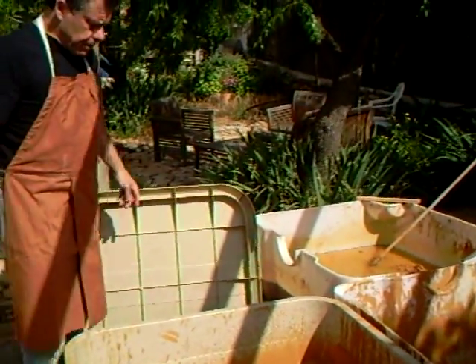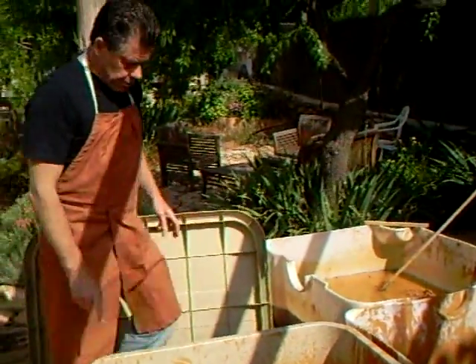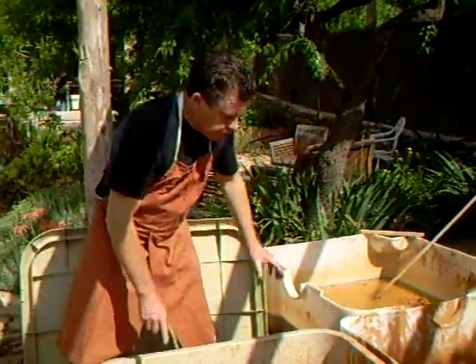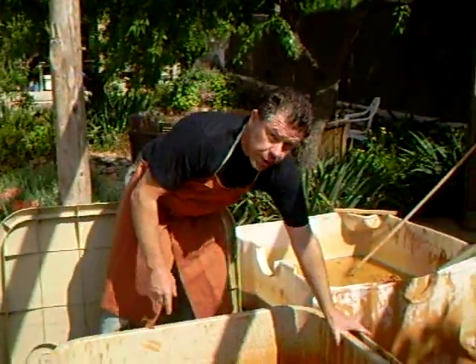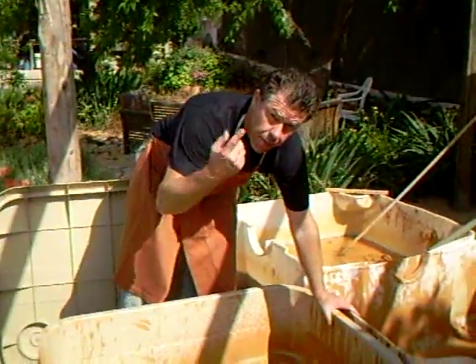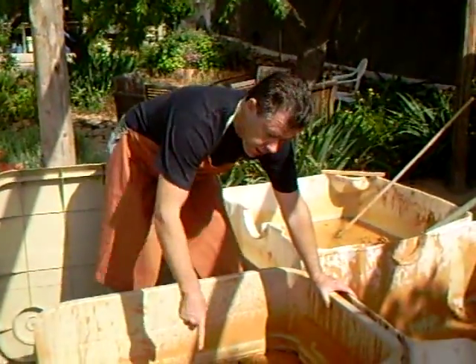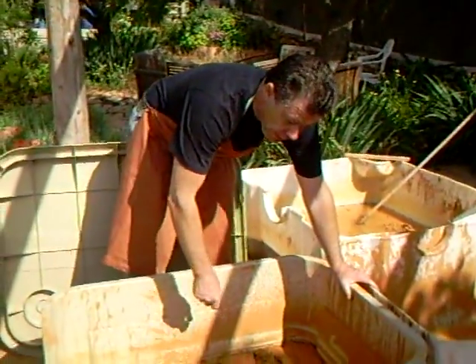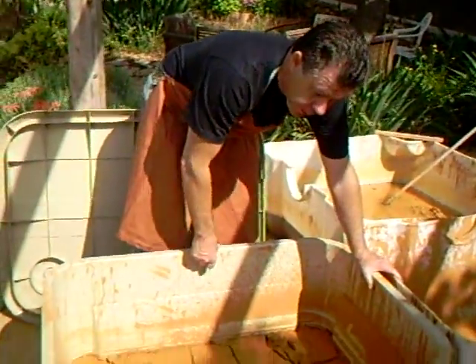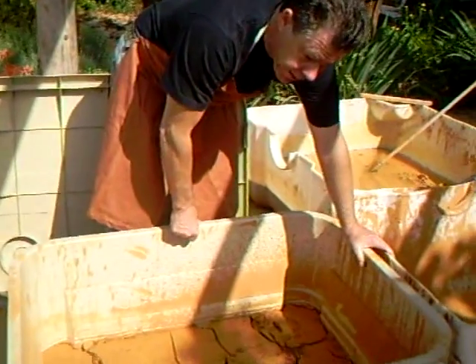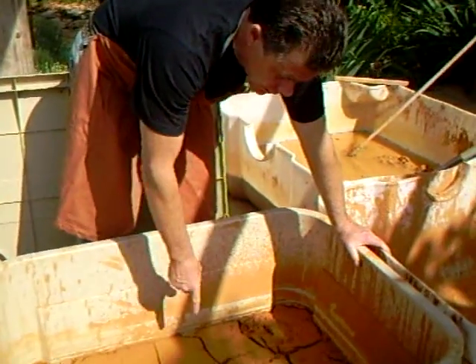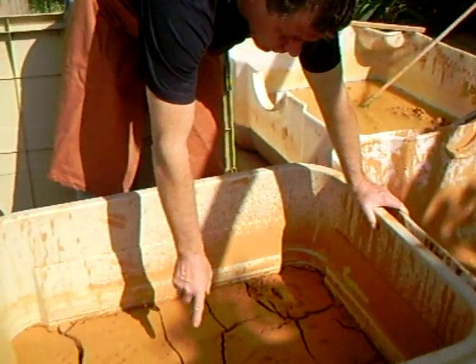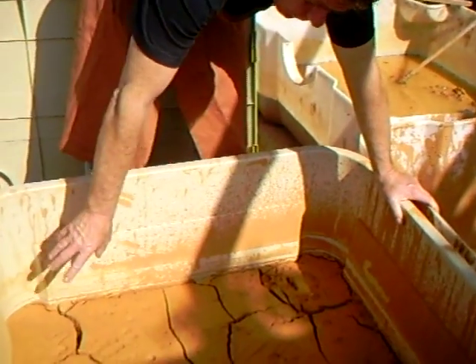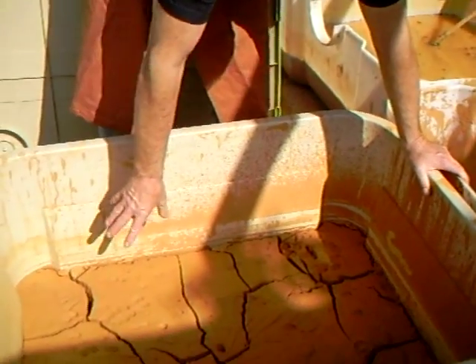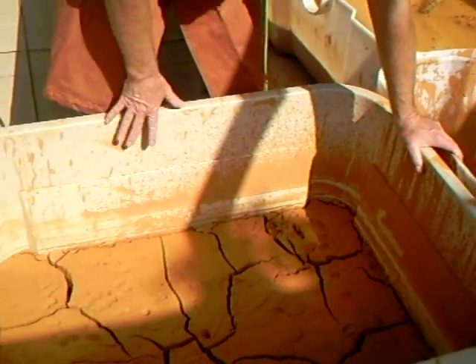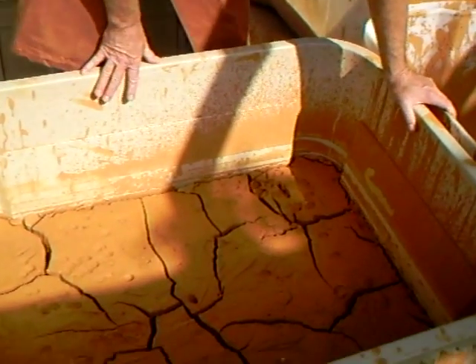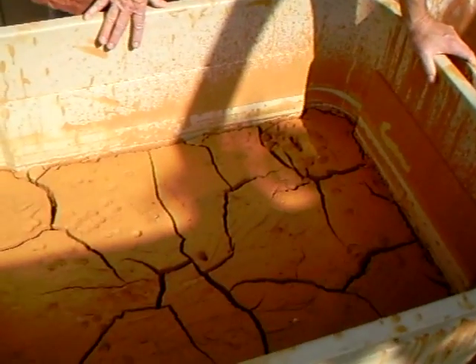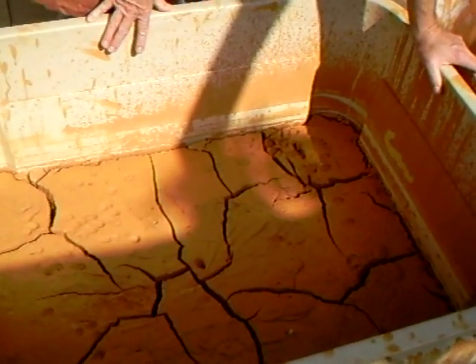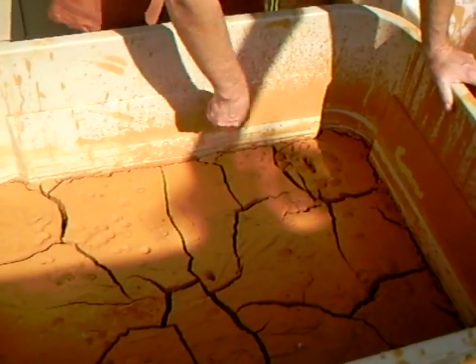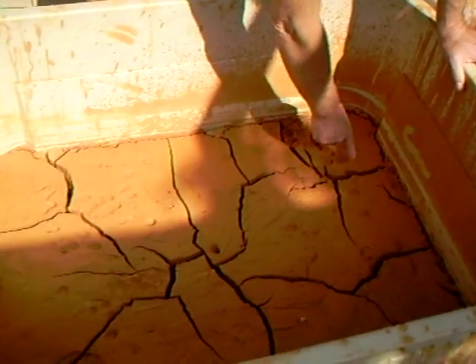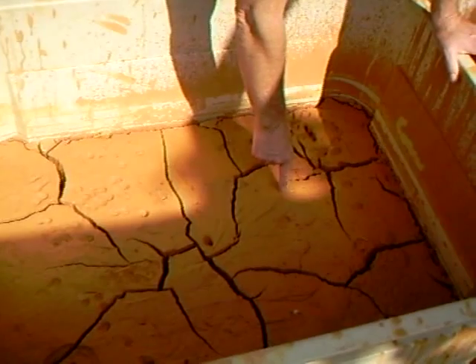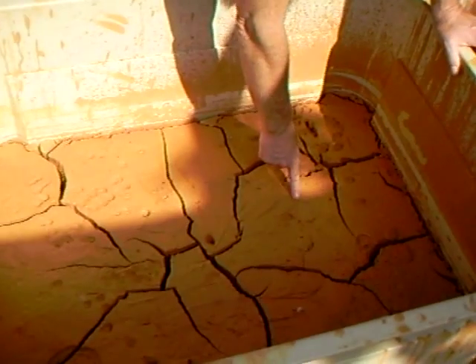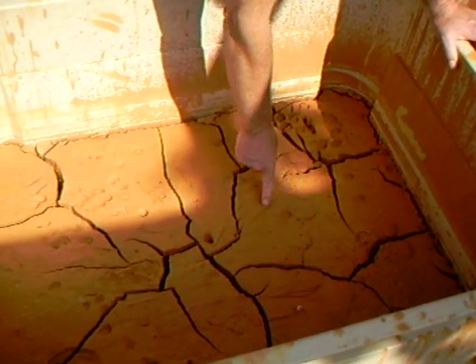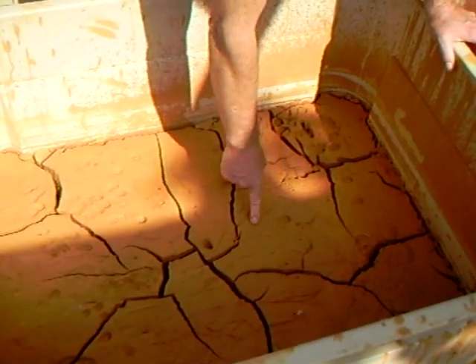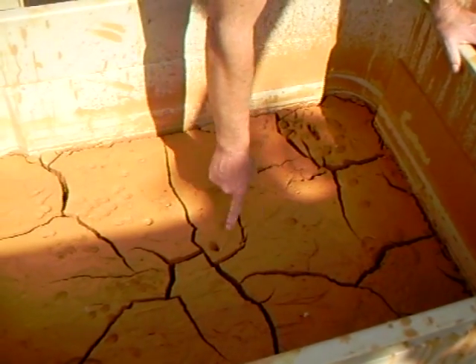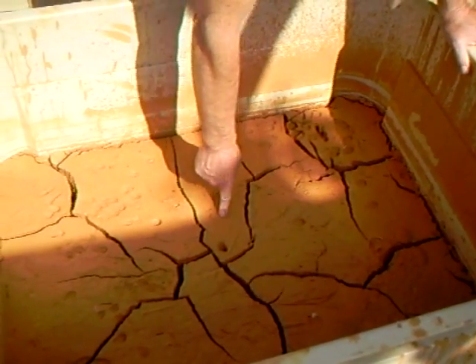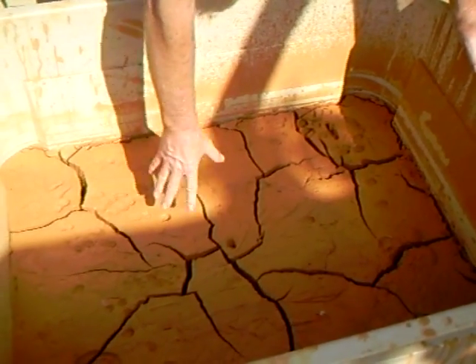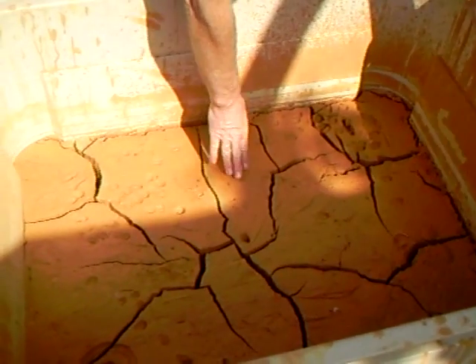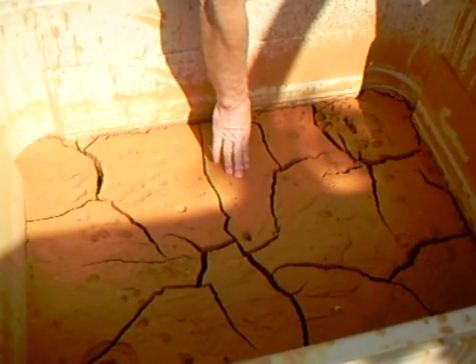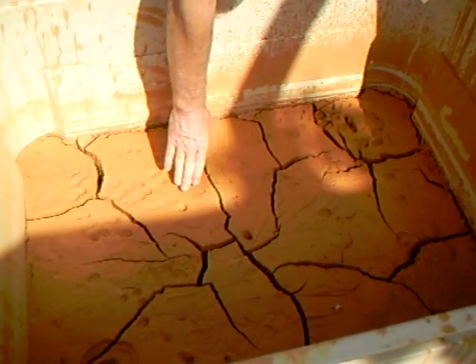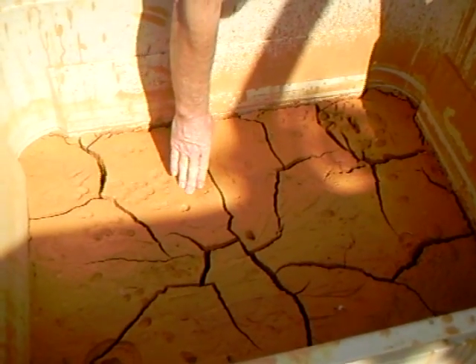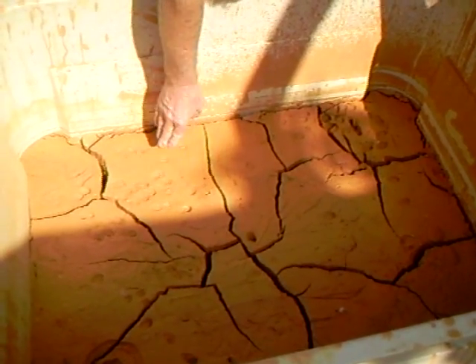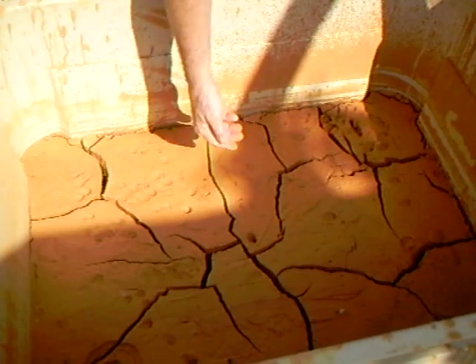Perhaps just bring the camera in here and we can have a look at the clay a little bit, just to see what it is, how it's looking at the moment. You can see it's cracking. This is now getting to the stage where it's getting ready to come out.